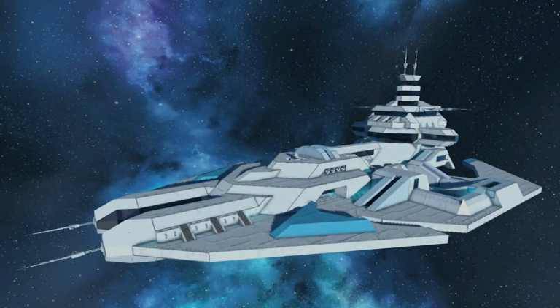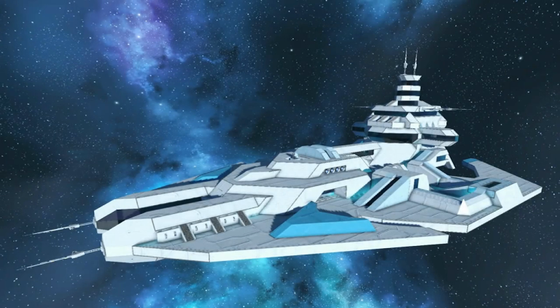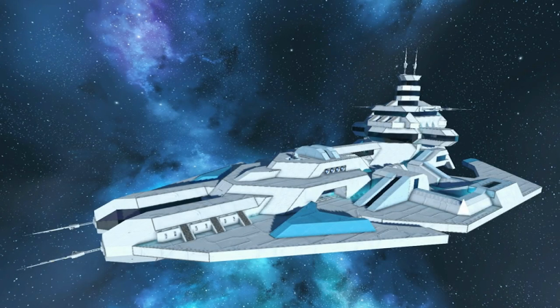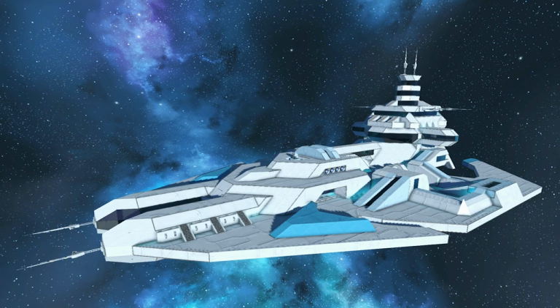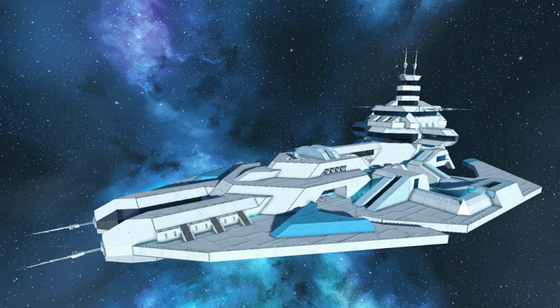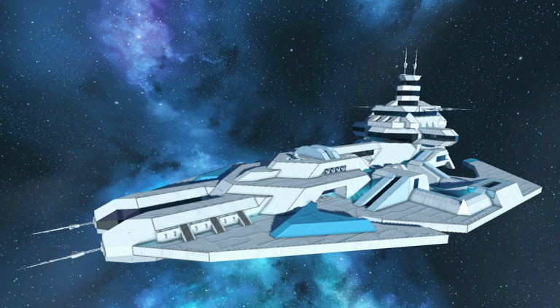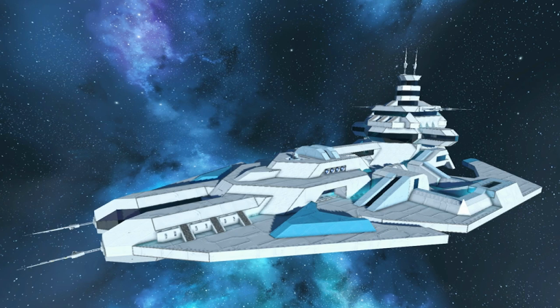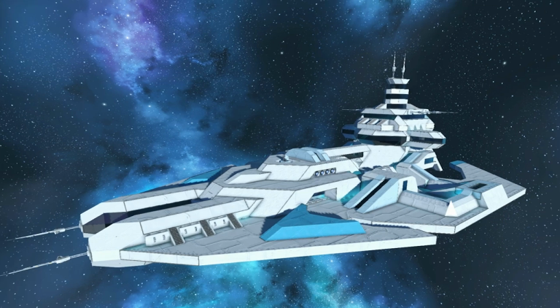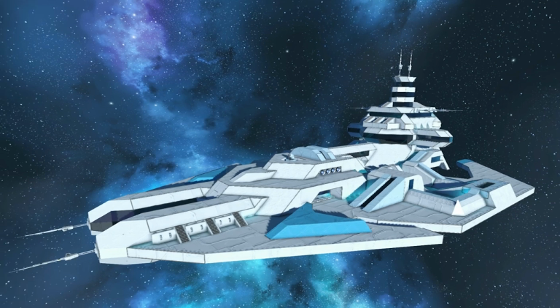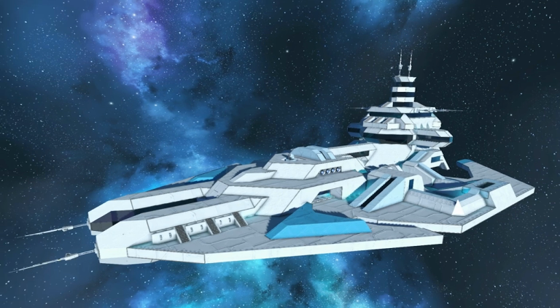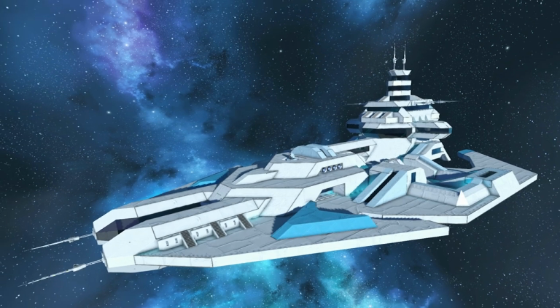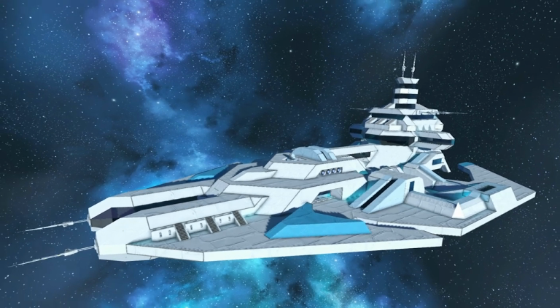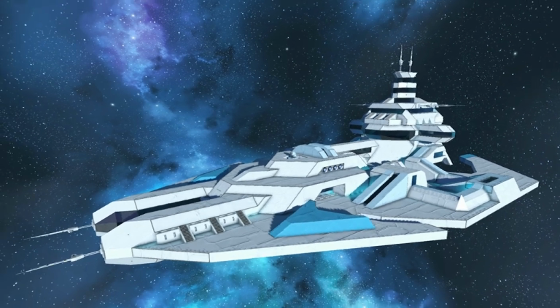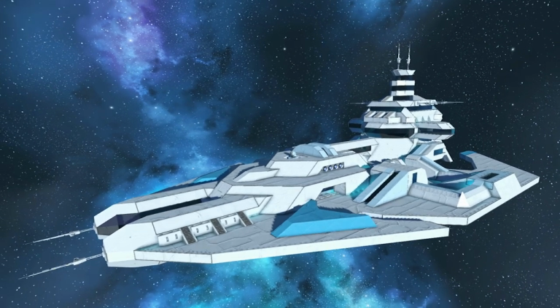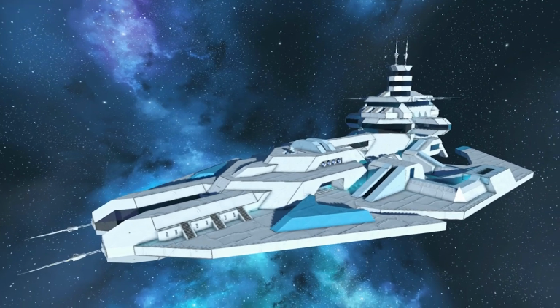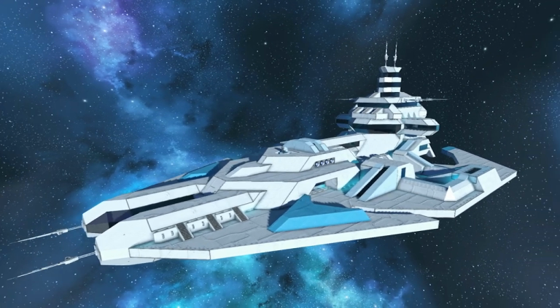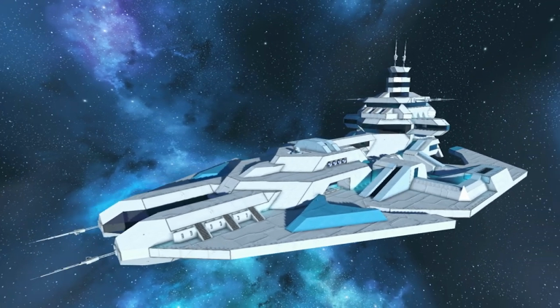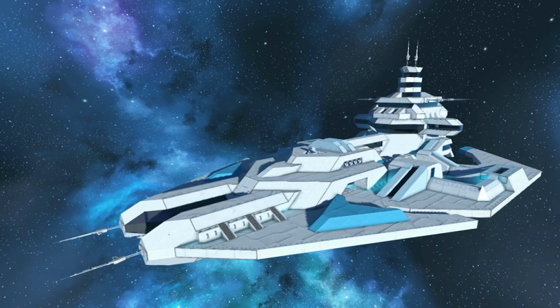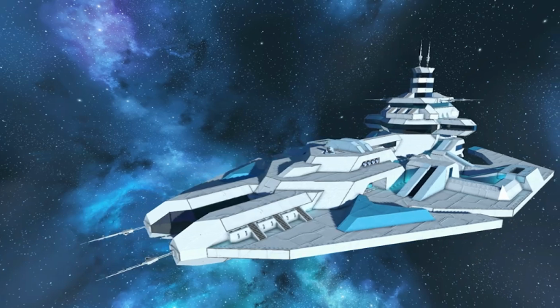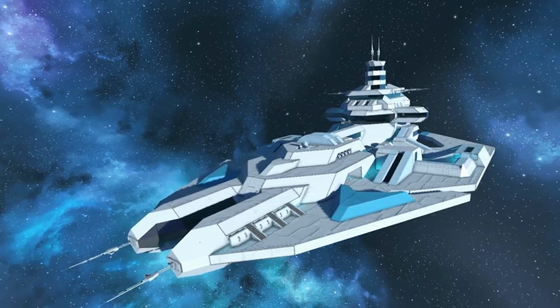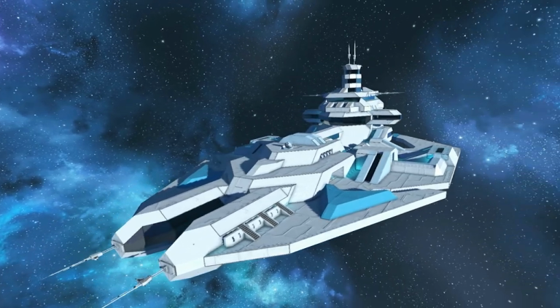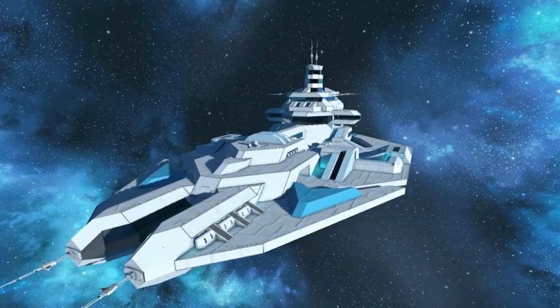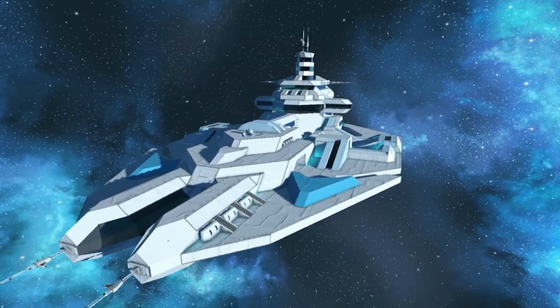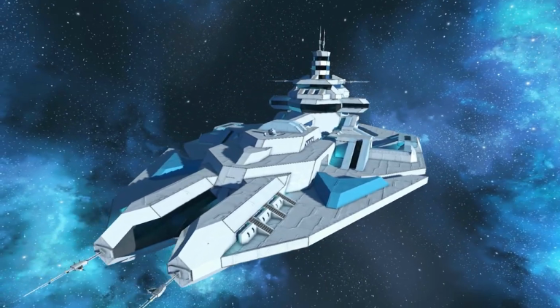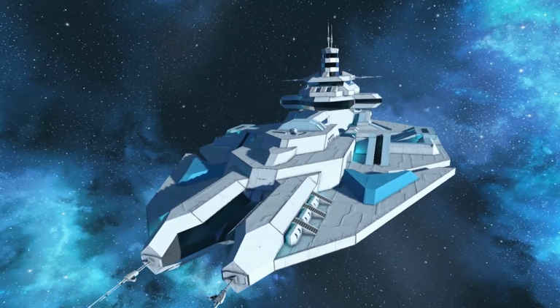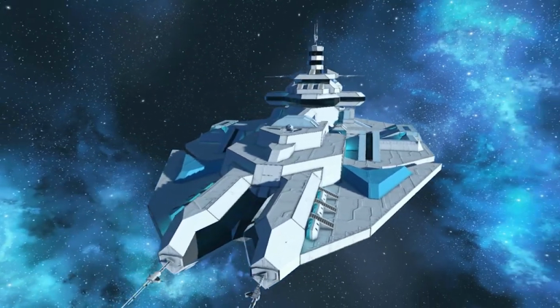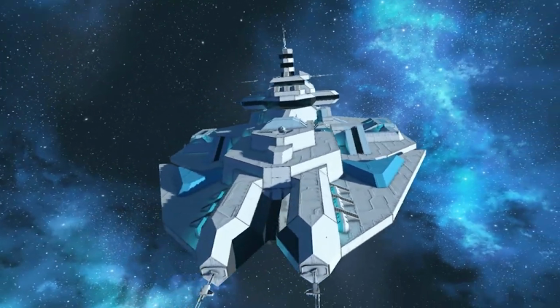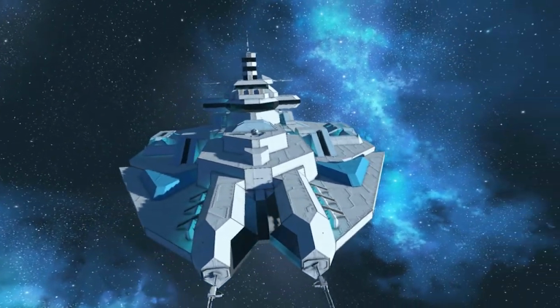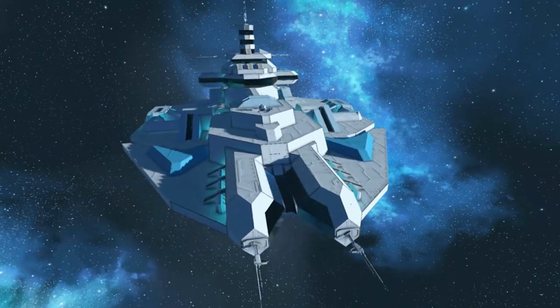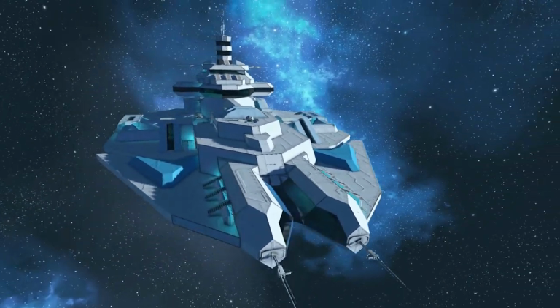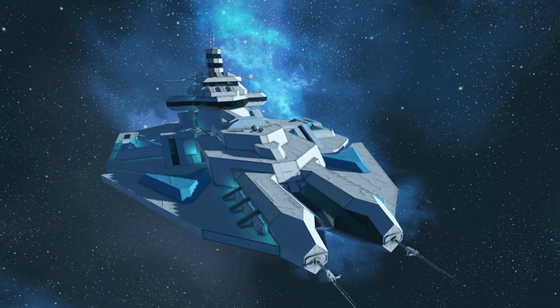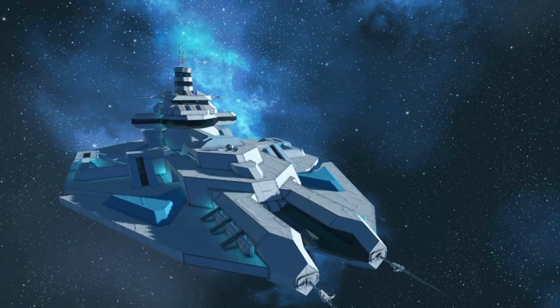What's up everybody, Spare What A Gun here from Sleepless Nights with another episode of the Space Engineers Inspiration Series. We're starting things off today with the Tersus — not really sure how it's supposed to be said — command ship.